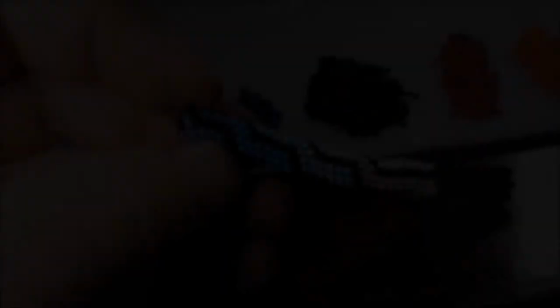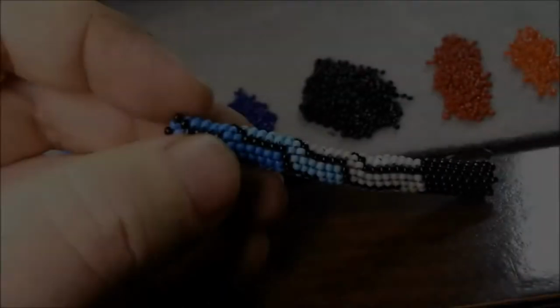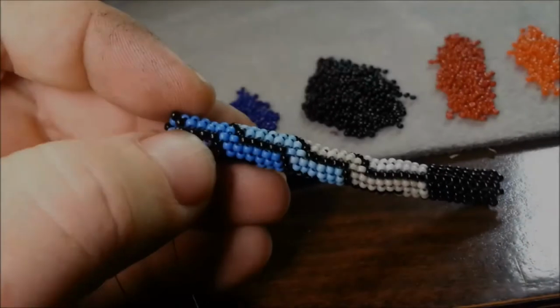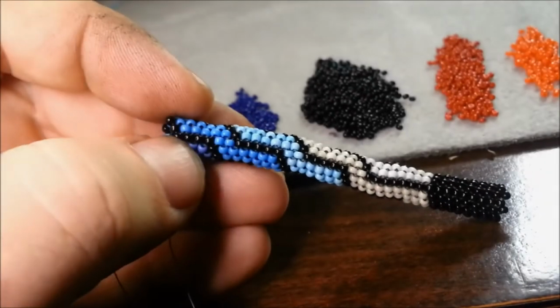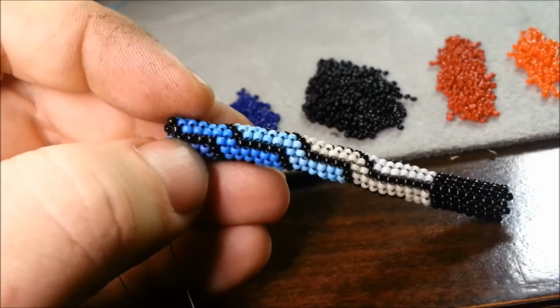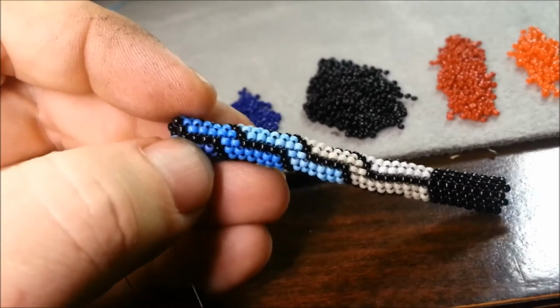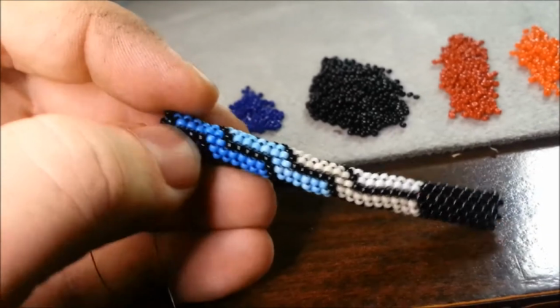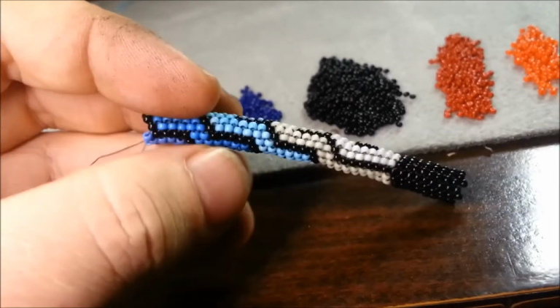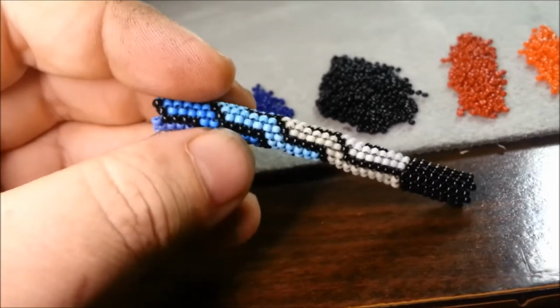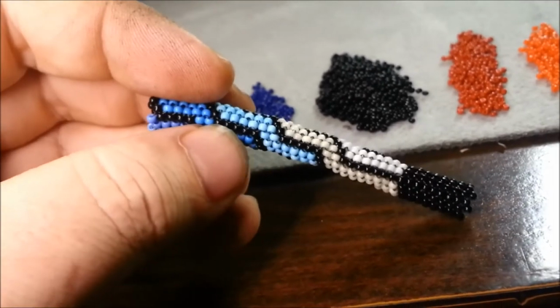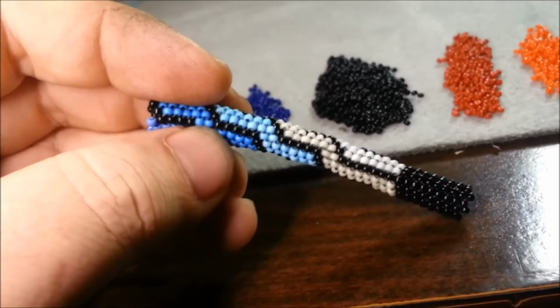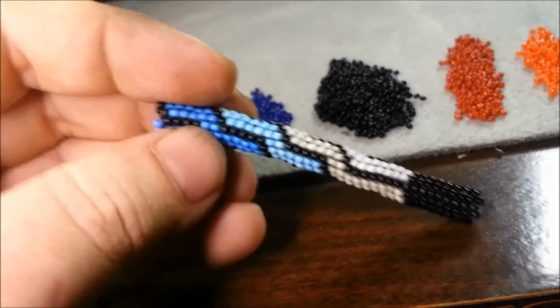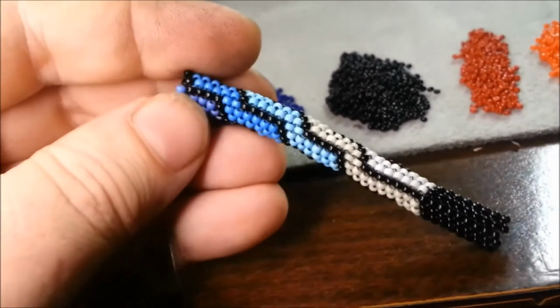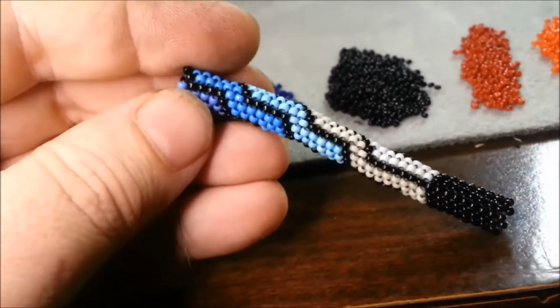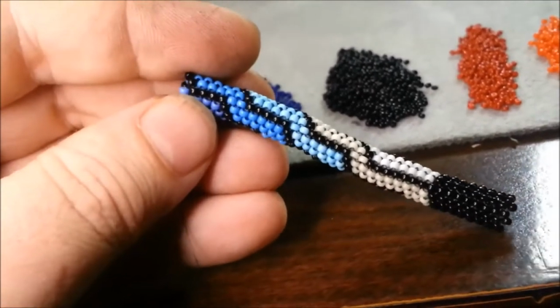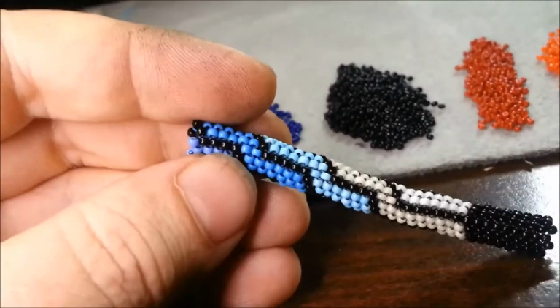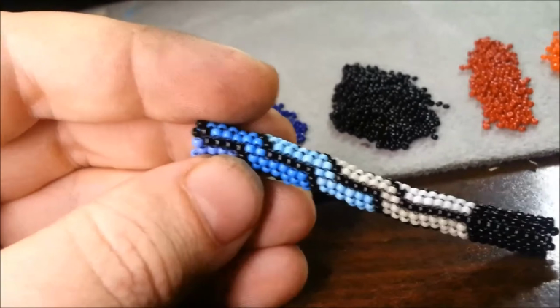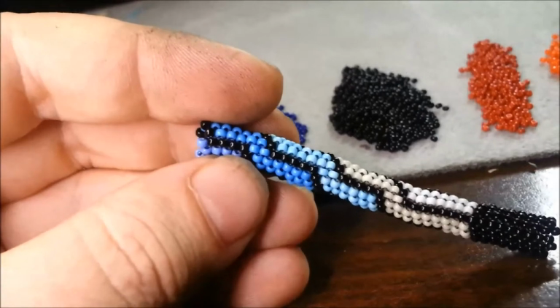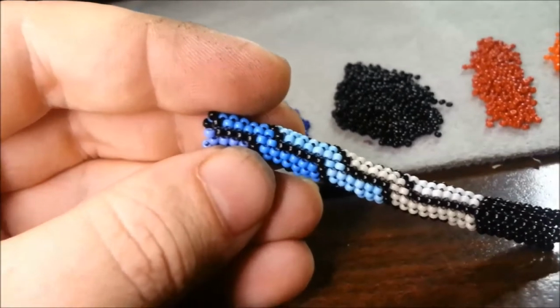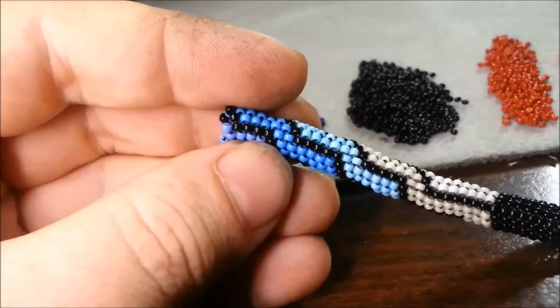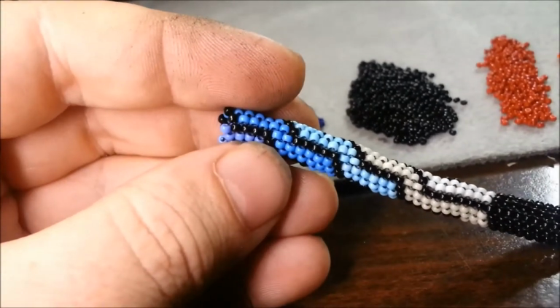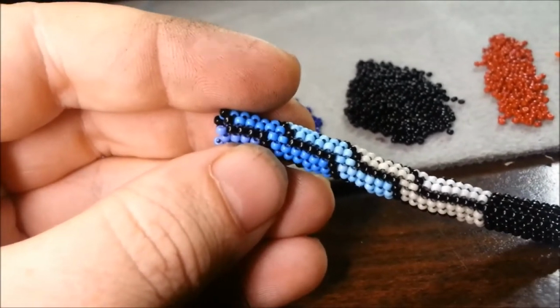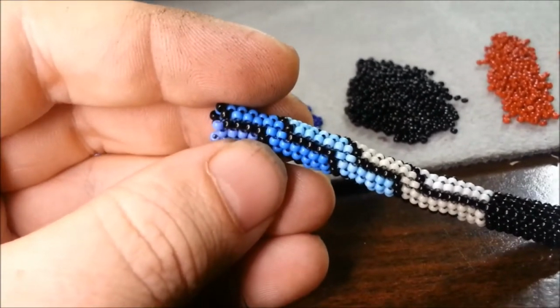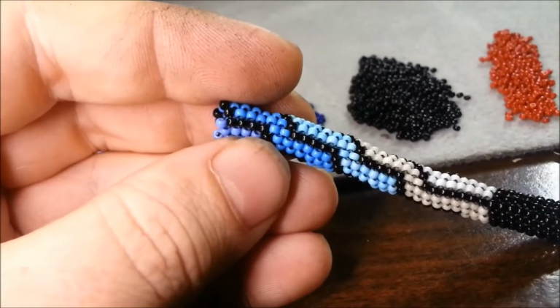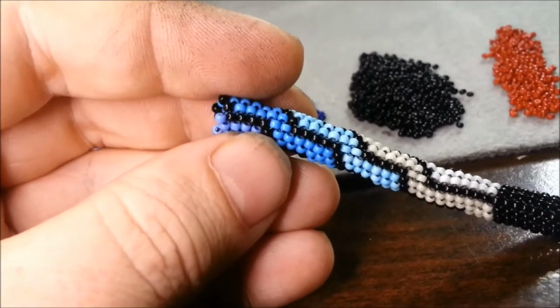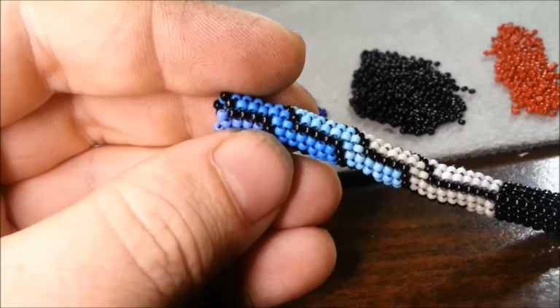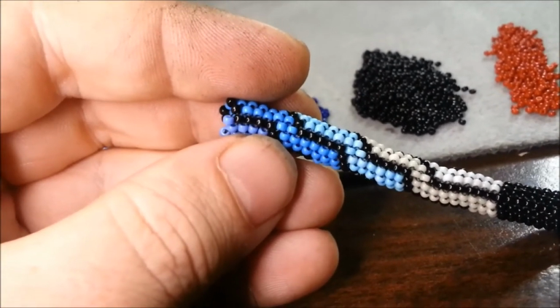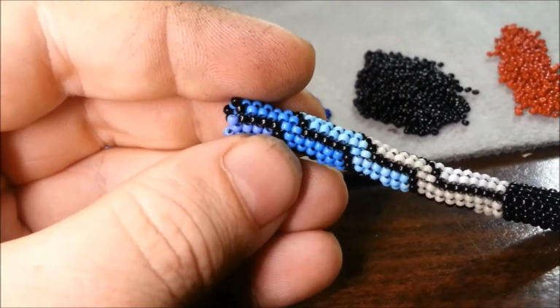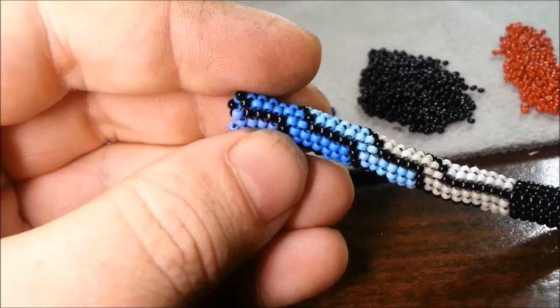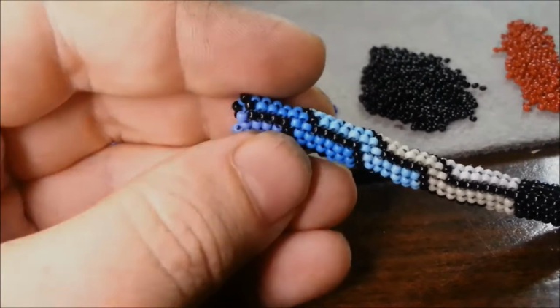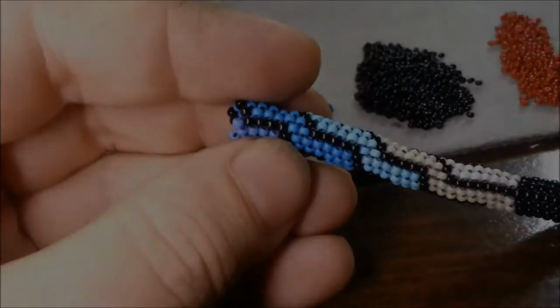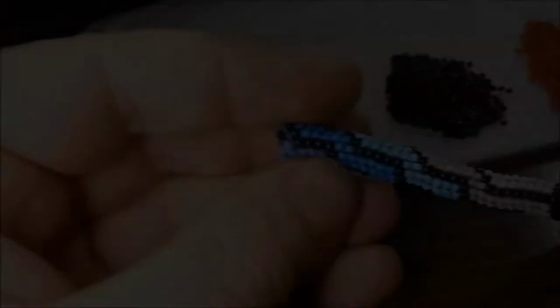Started in too soon. That's only four — I needed to go one more bead. Now I've got to undo a bunch of stuff. I'm not going to film all of these mistakes. Oh my god. You want to watch 20 minutes of a guy just screwing up all over the place?